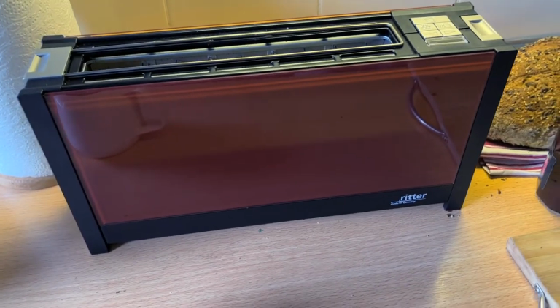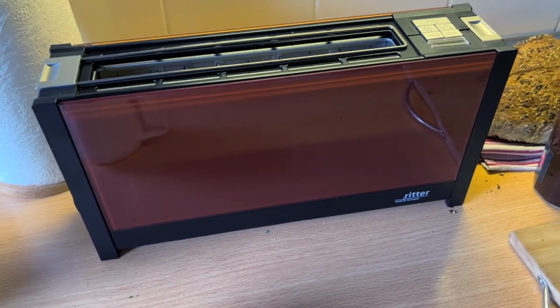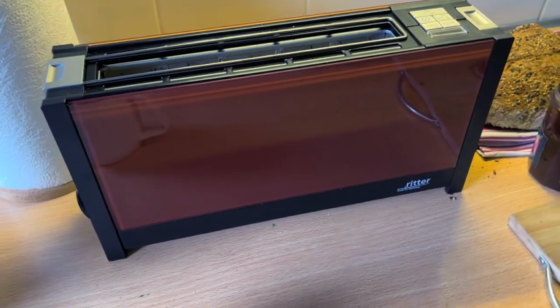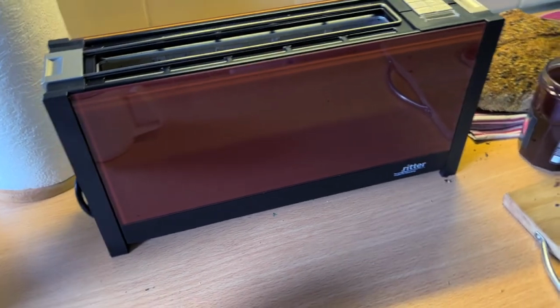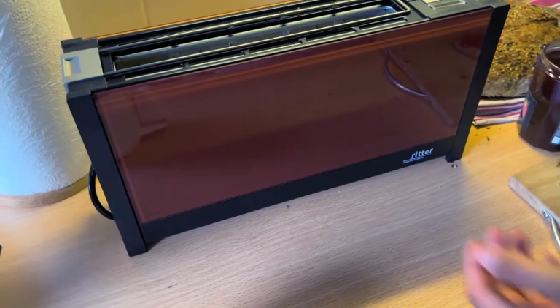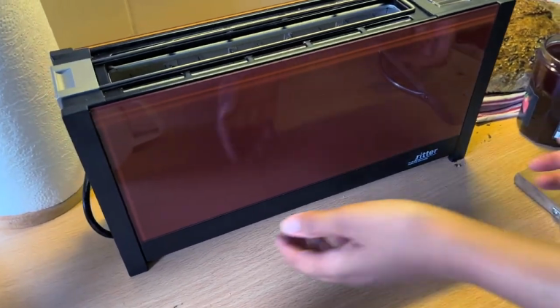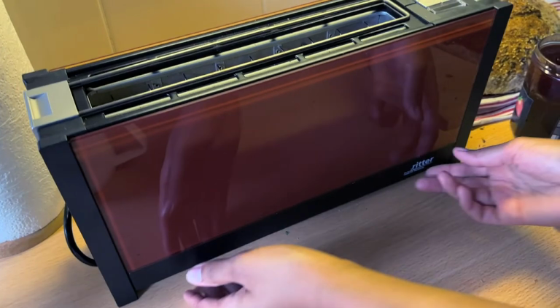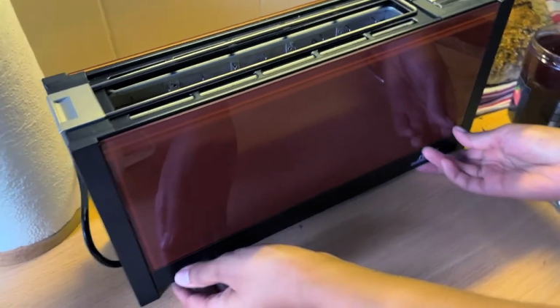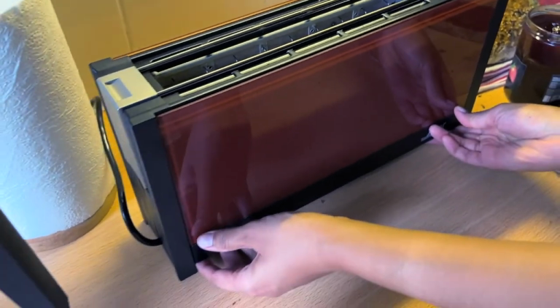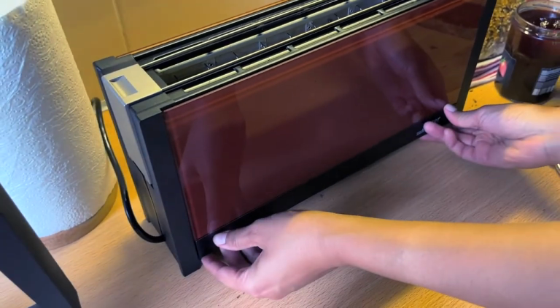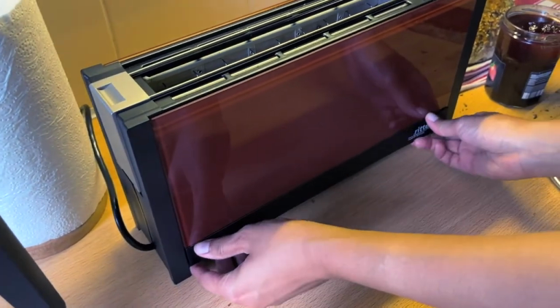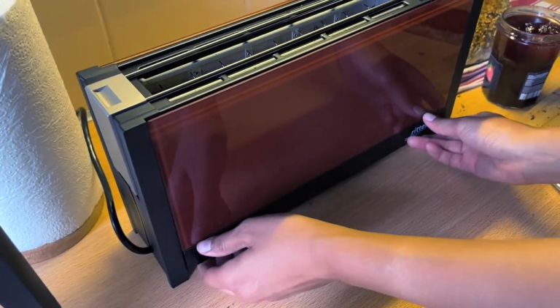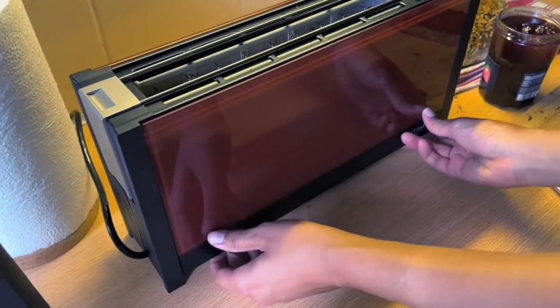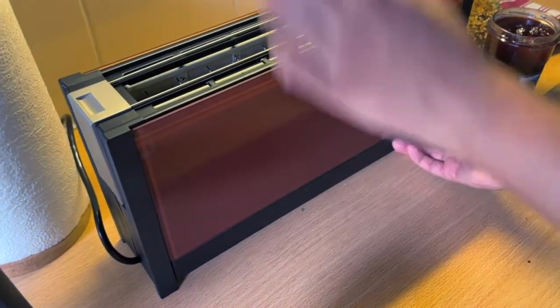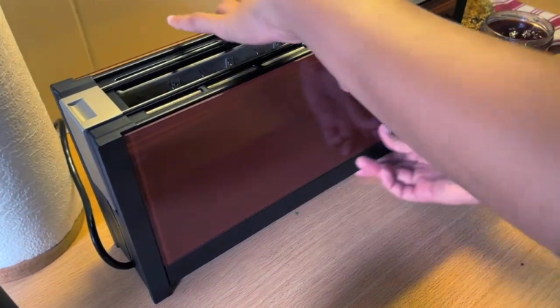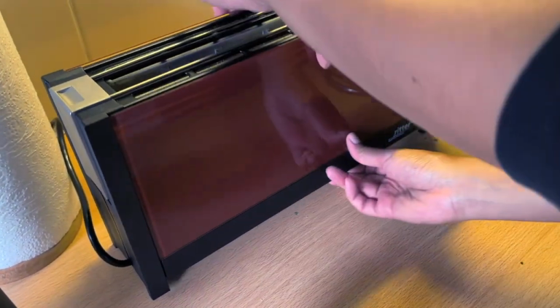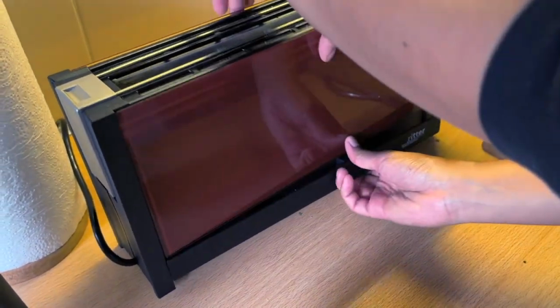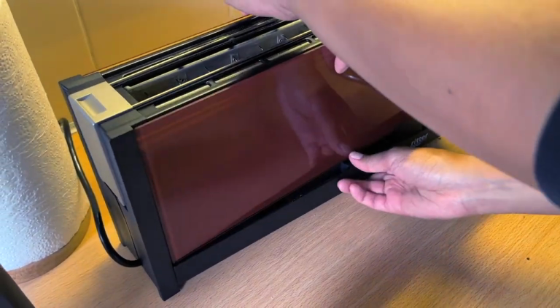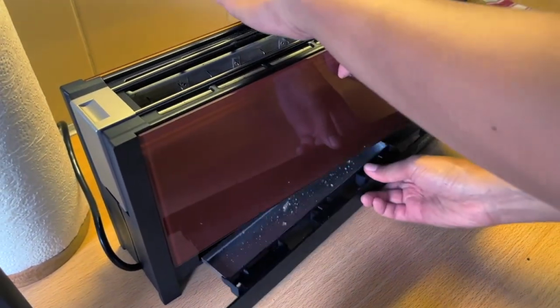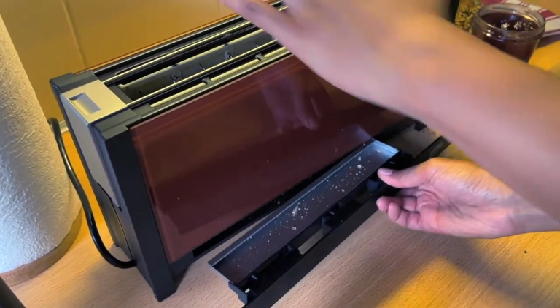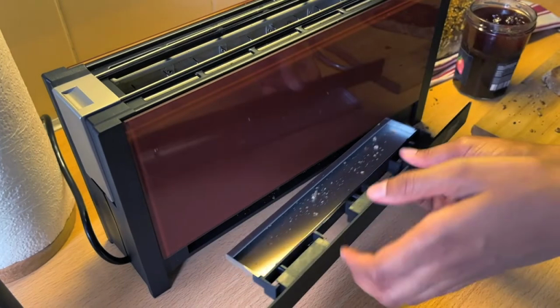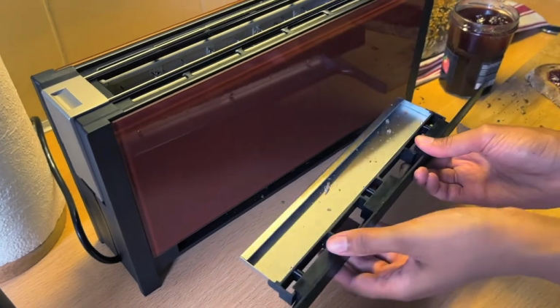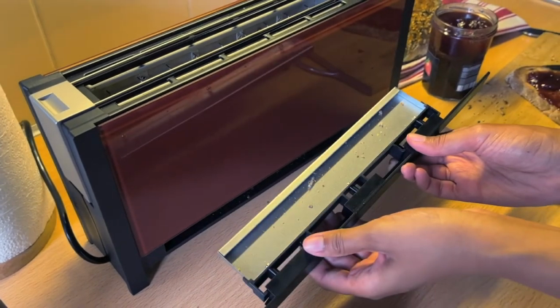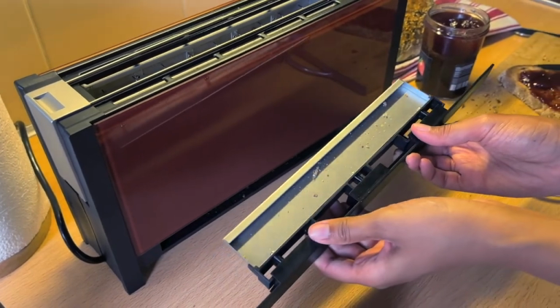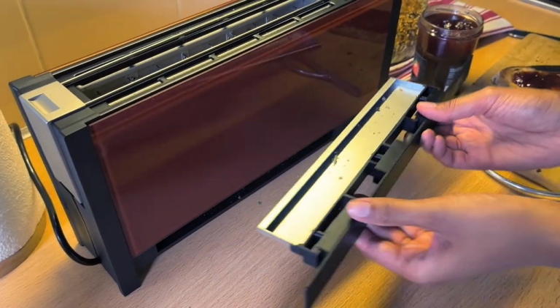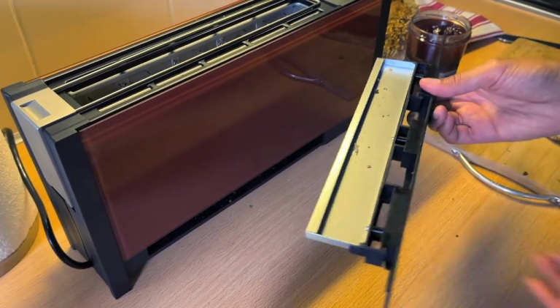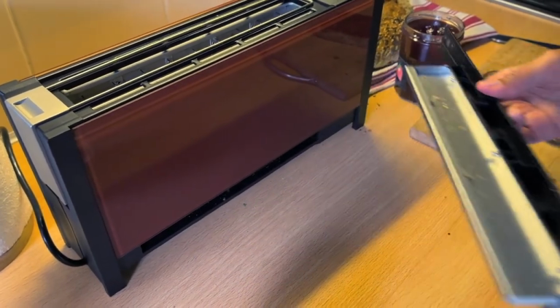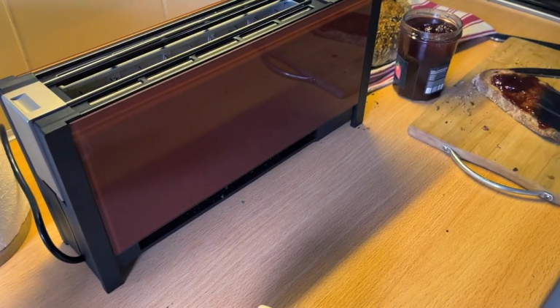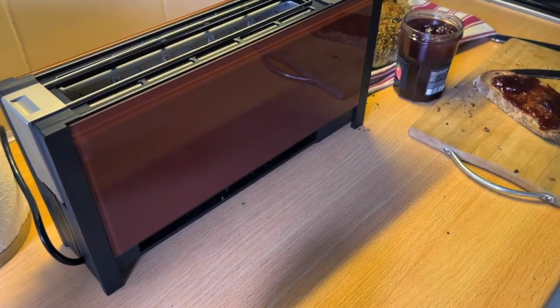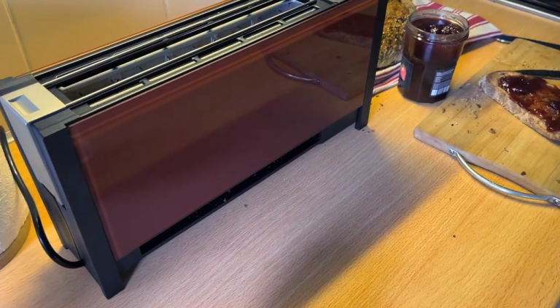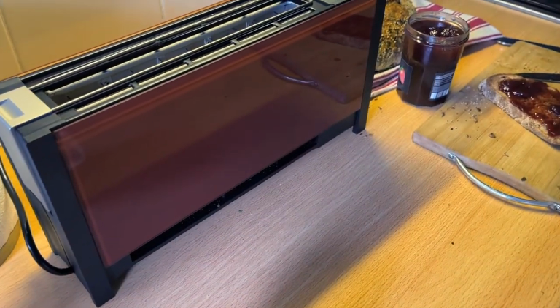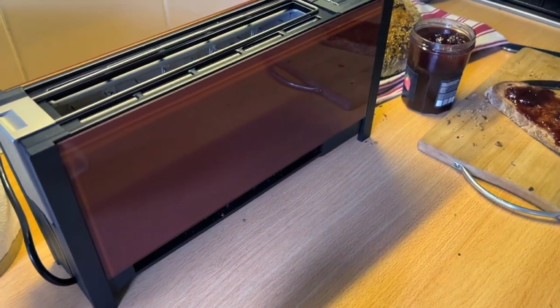How do you clean this thing? Let me show you. You pull out this tray — you have to do this after every use. And then it just goes to the bin.